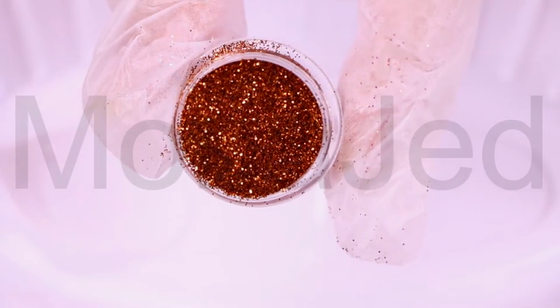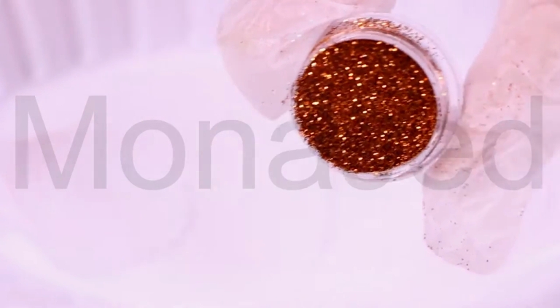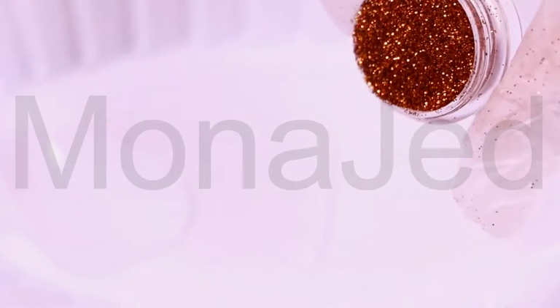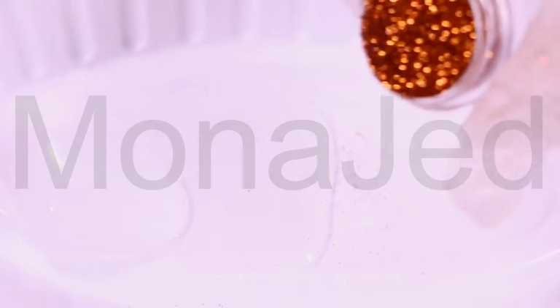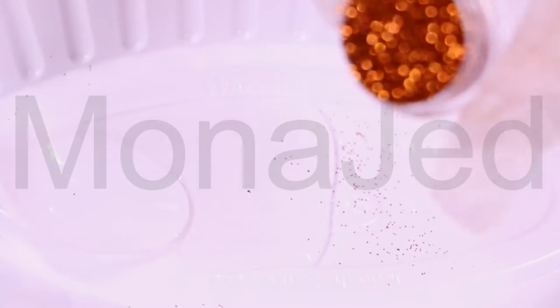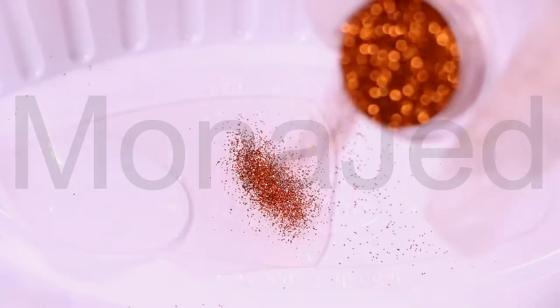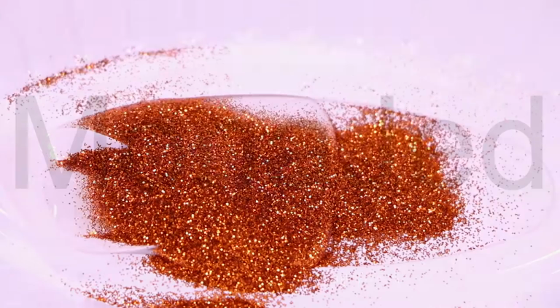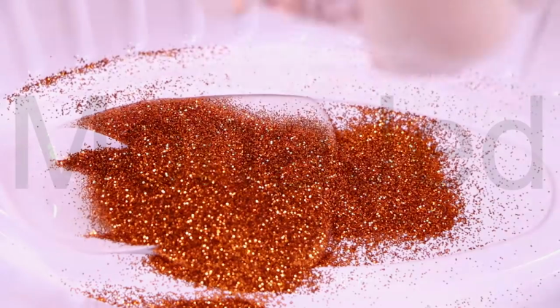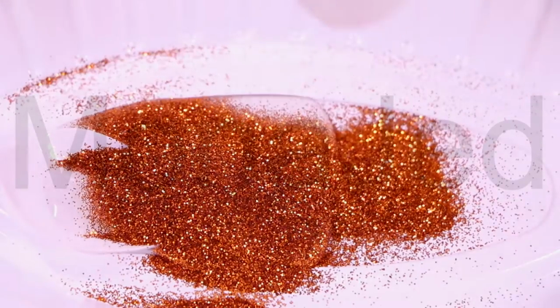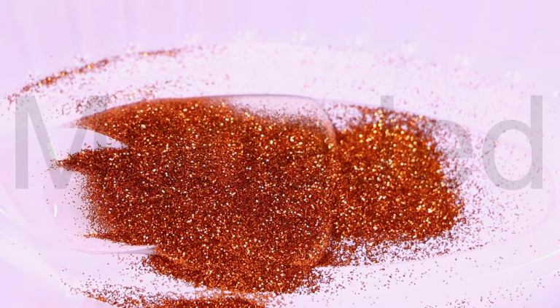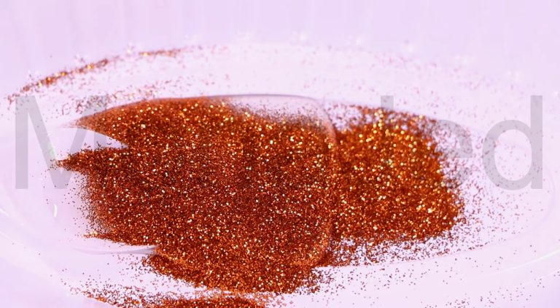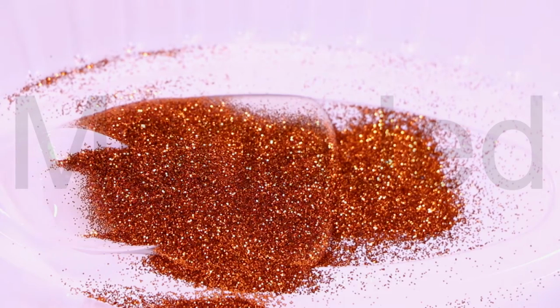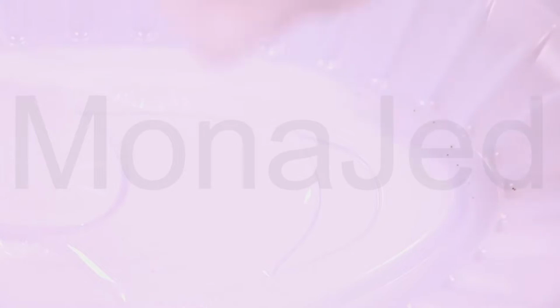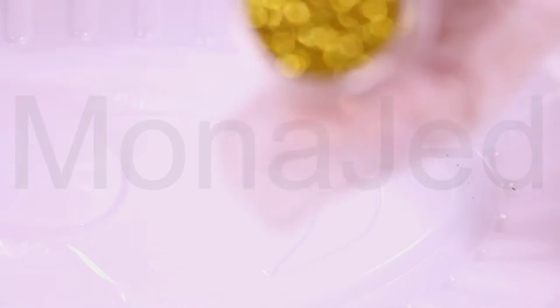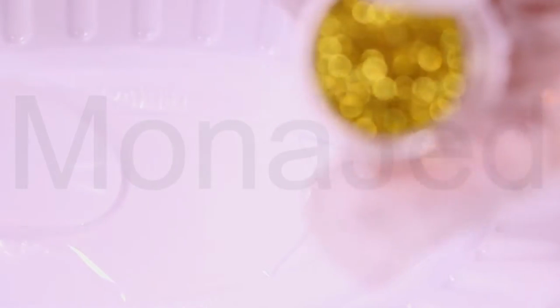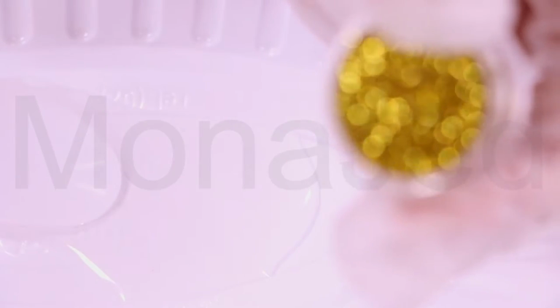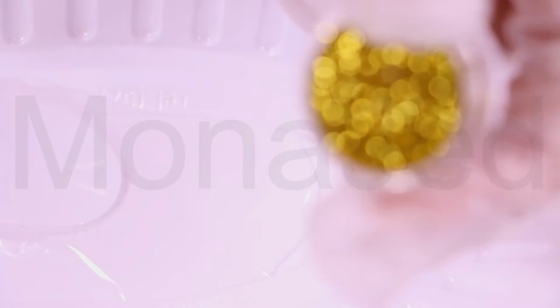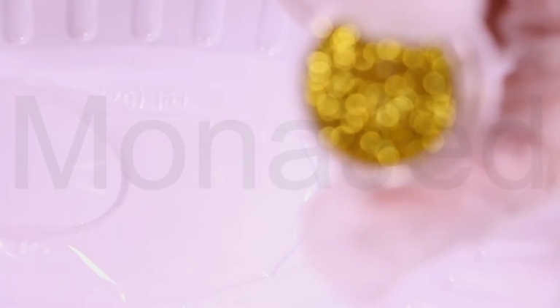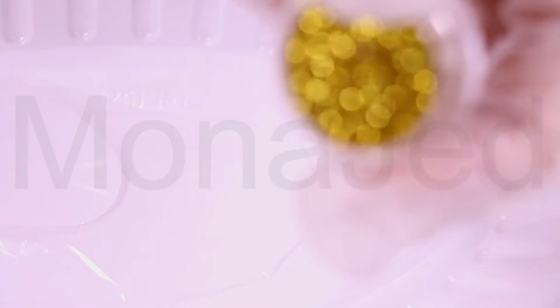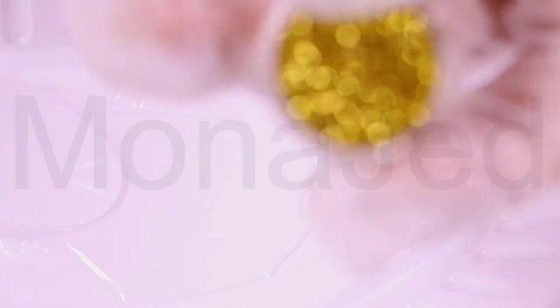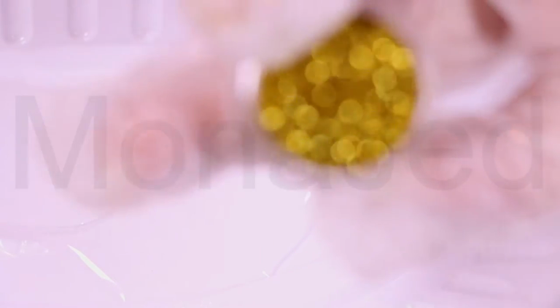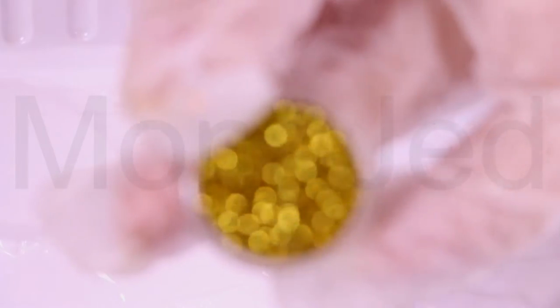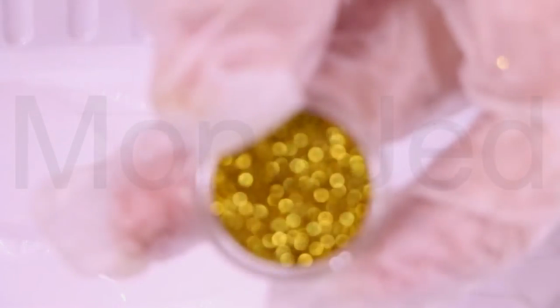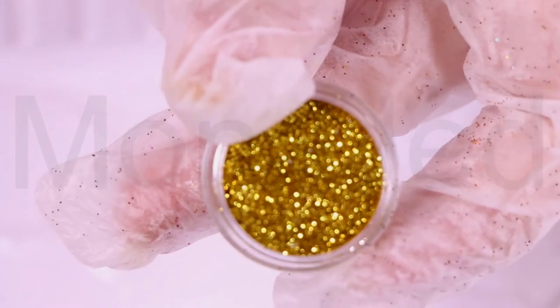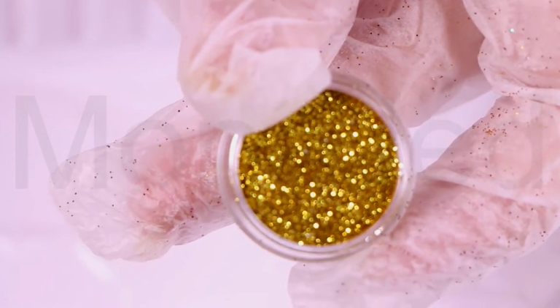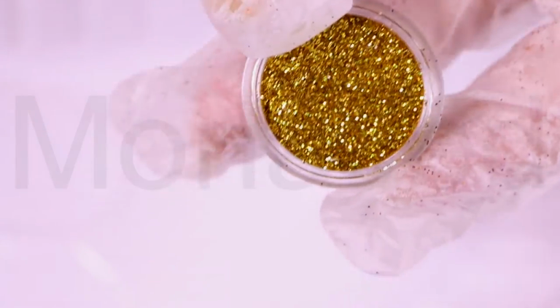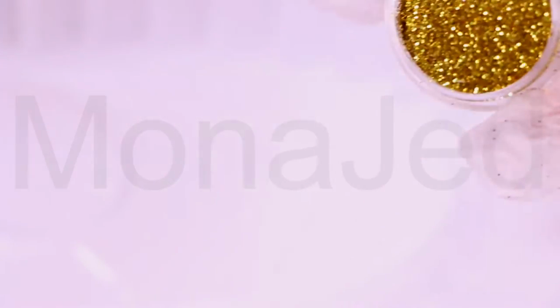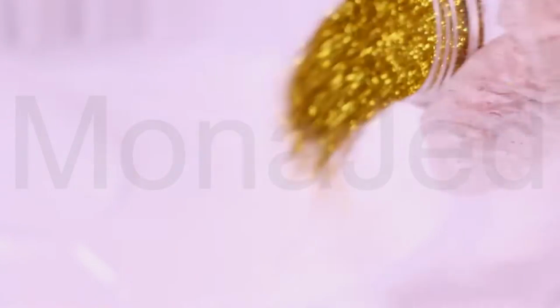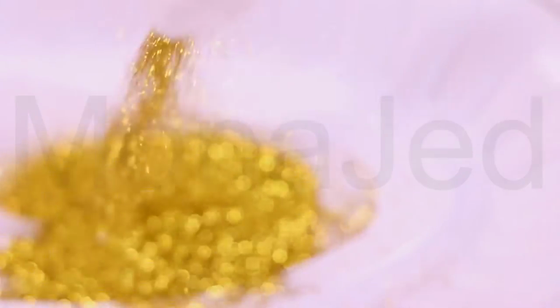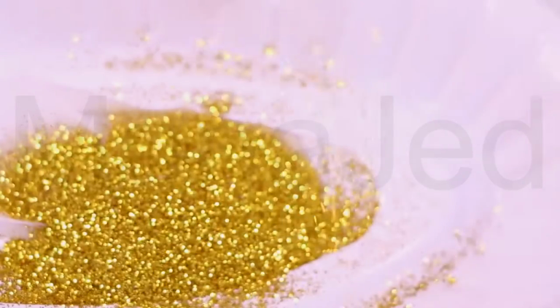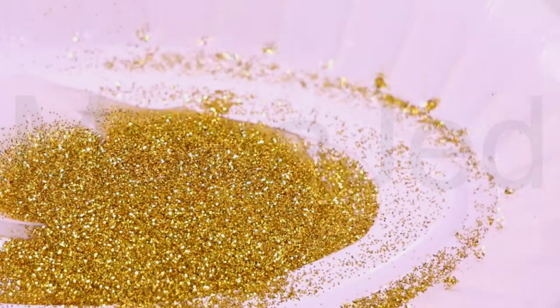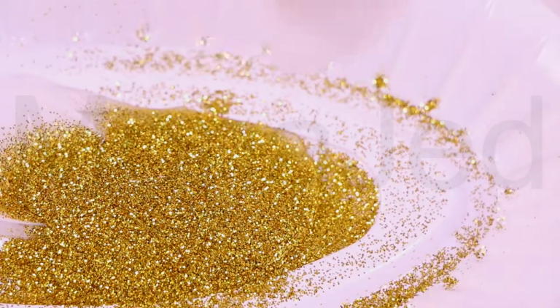Bronze is a metallic brown color which resembles the metal alloy bronze. Metallic gold is a dark yellowish color which resembles the purest form of gold that shines in all its golden glory.